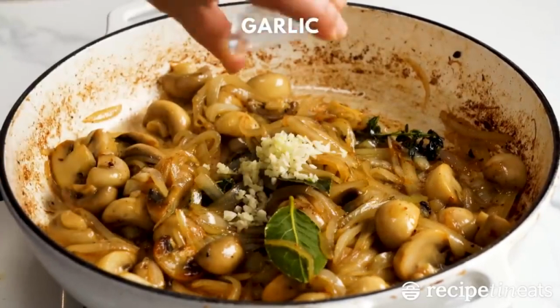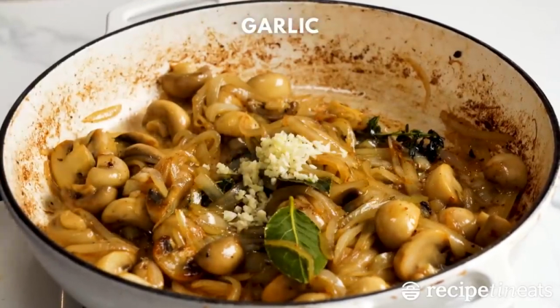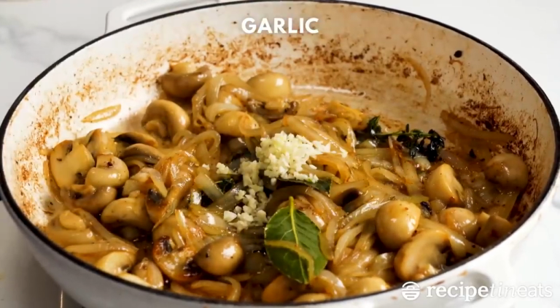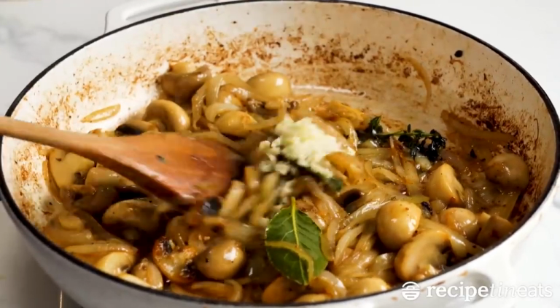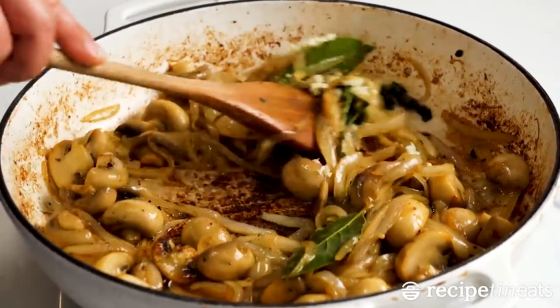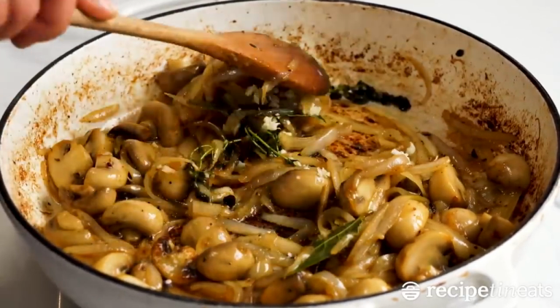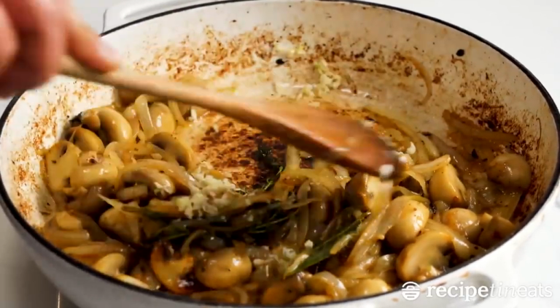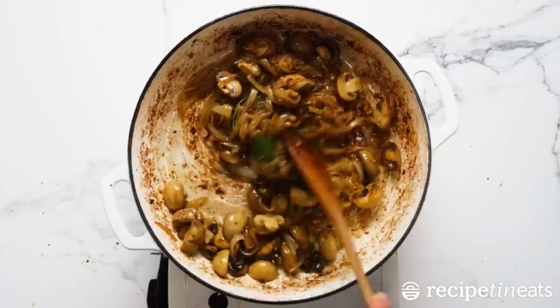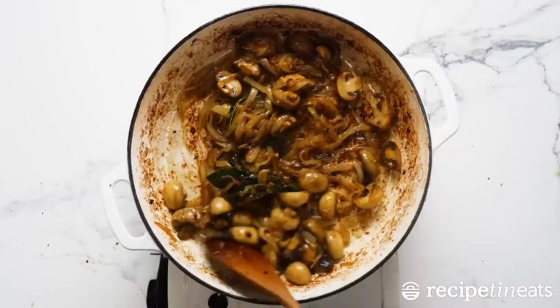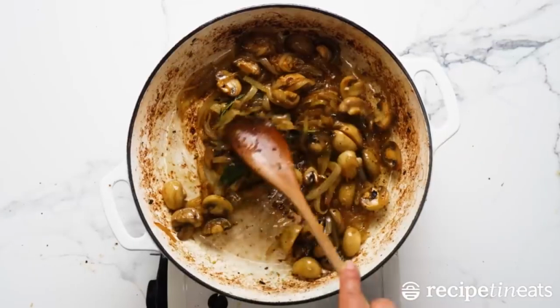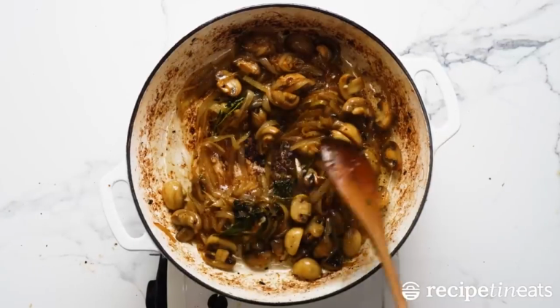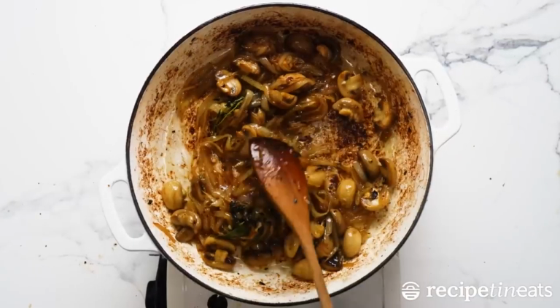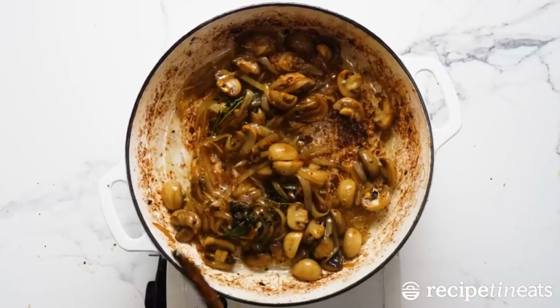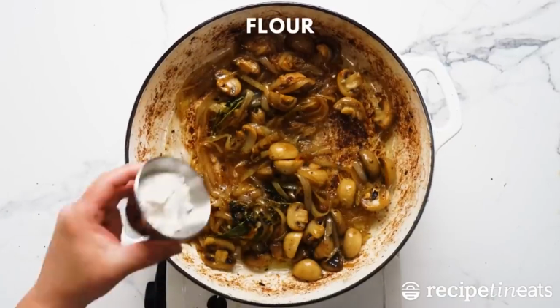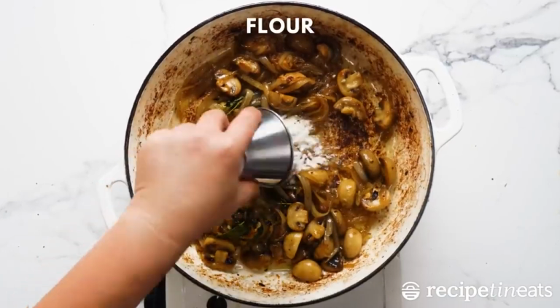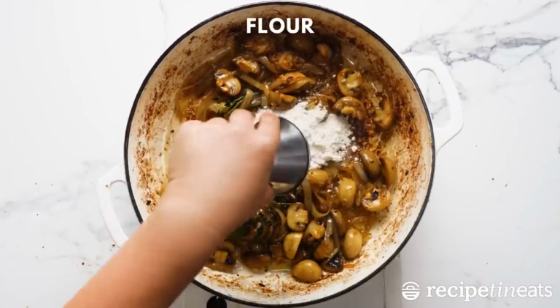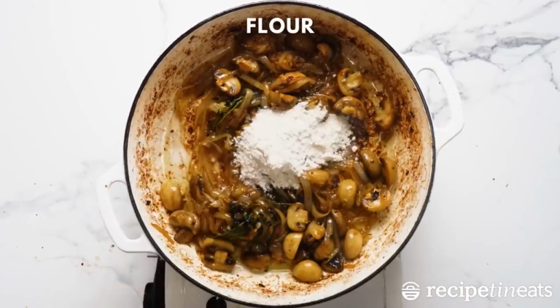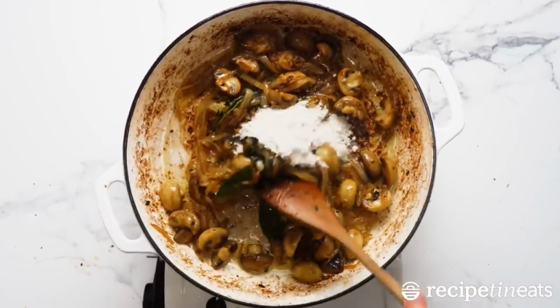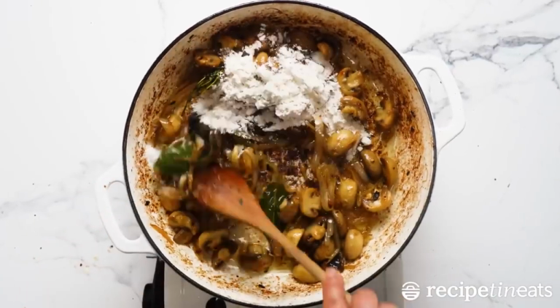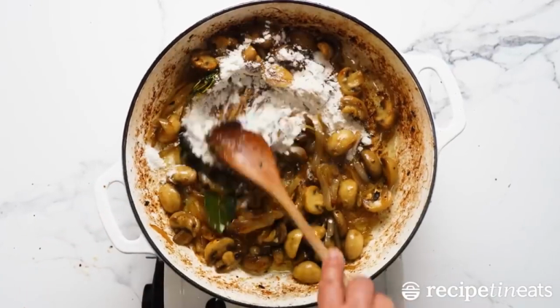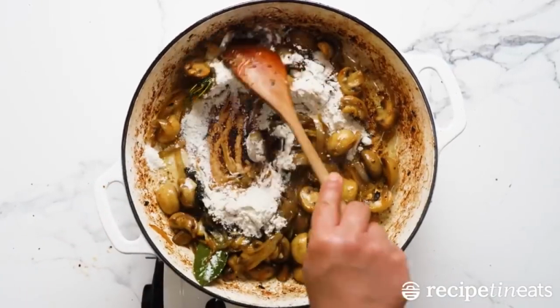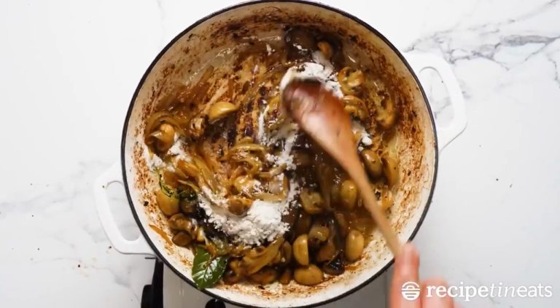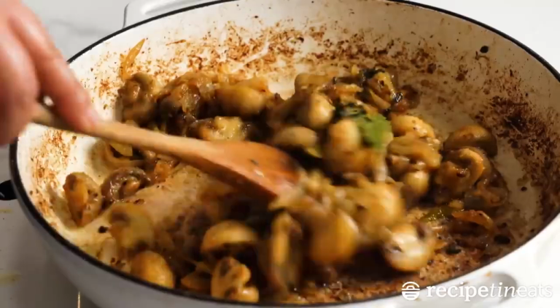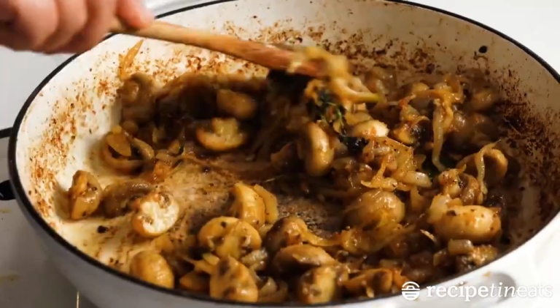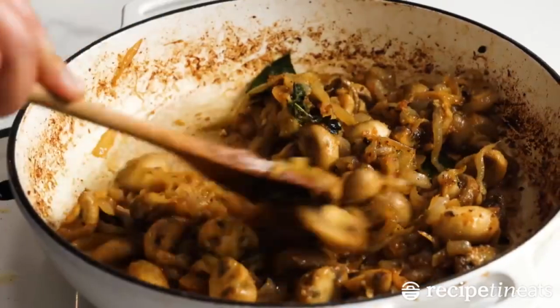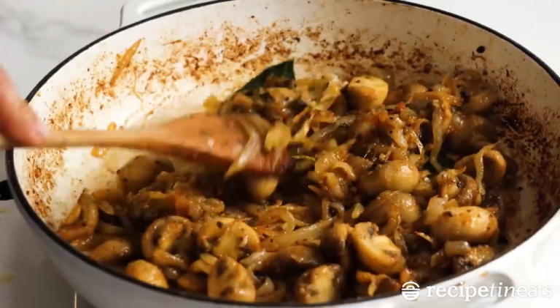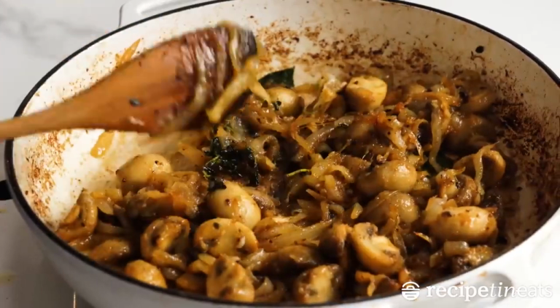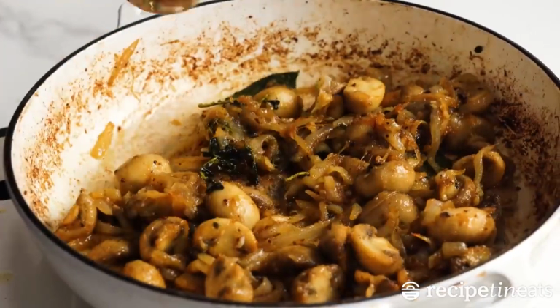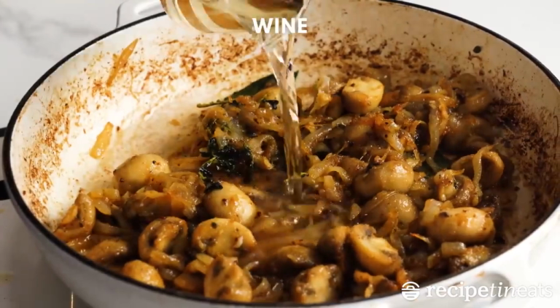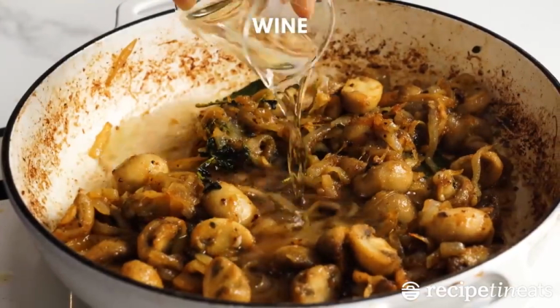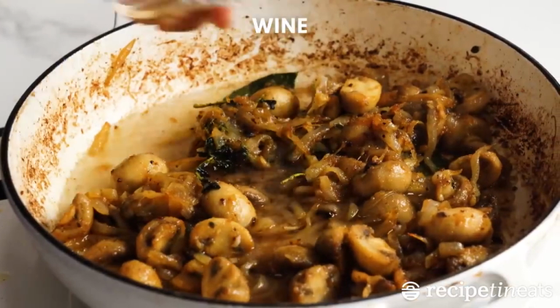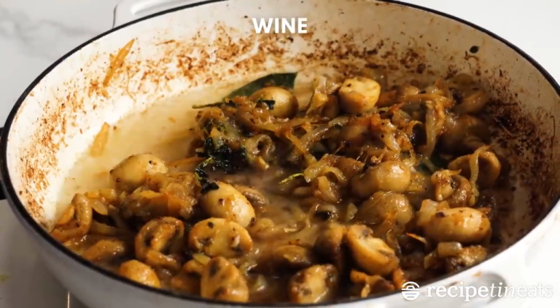Step 3. Add broth and cream and season with parsley, thyme, salt and pepper. Add chicken back to pan and simmer until chicken is cooked through and sauce is thickened, about 15 minutes.